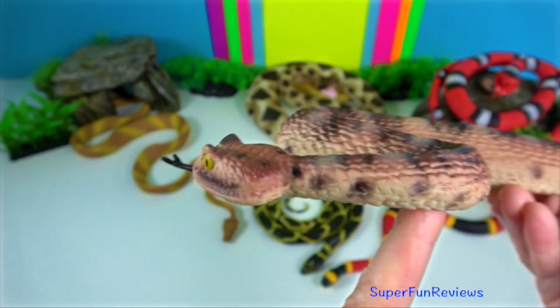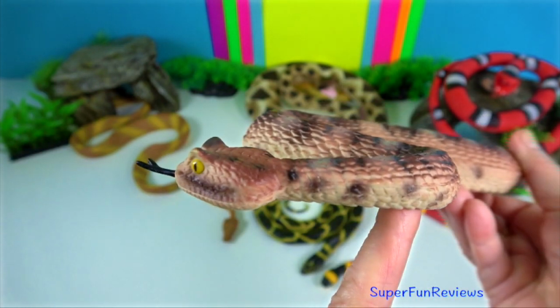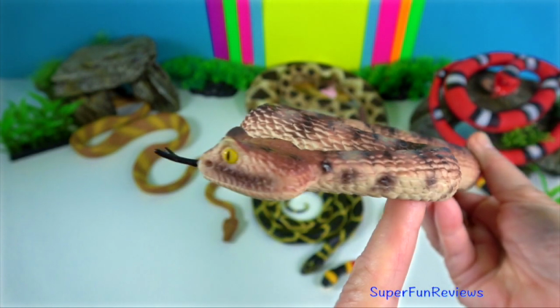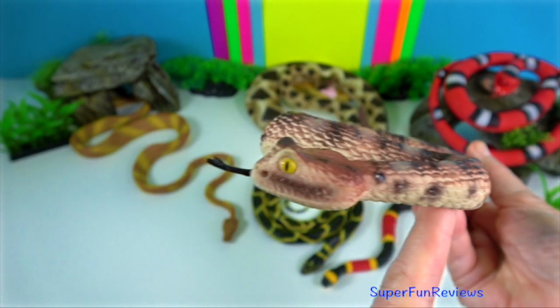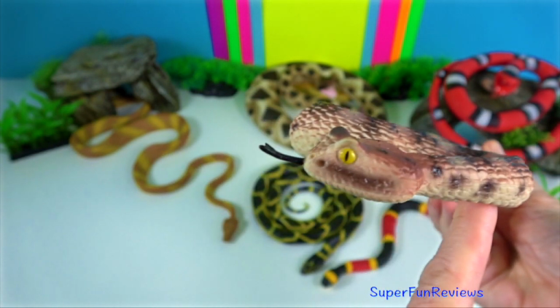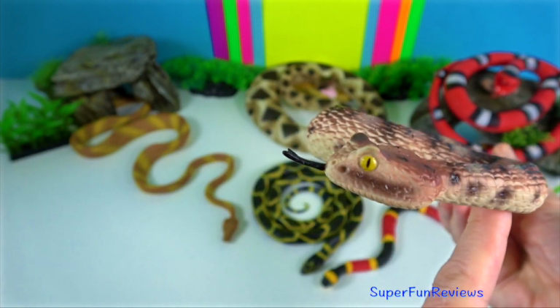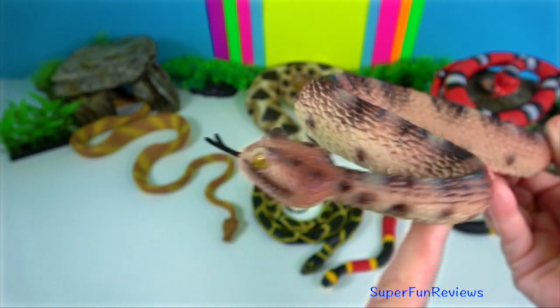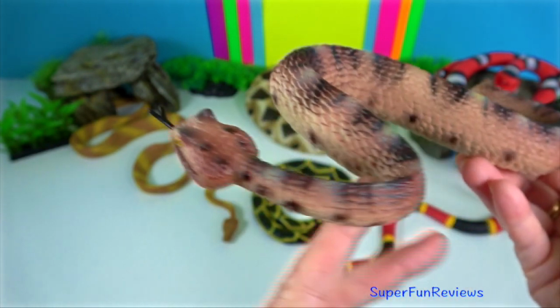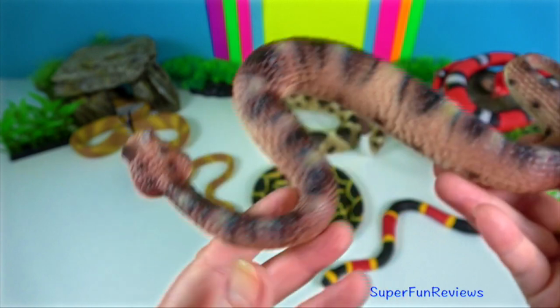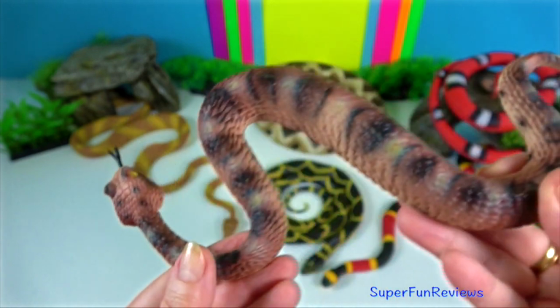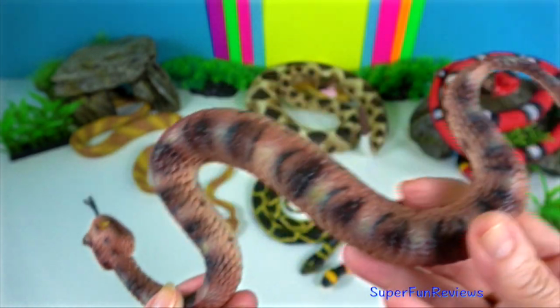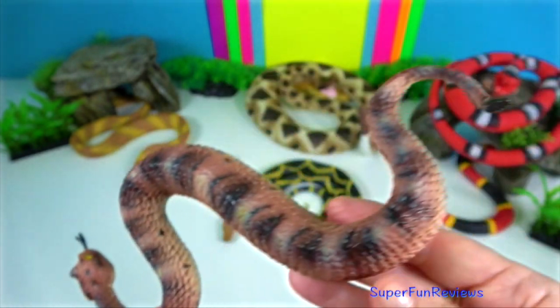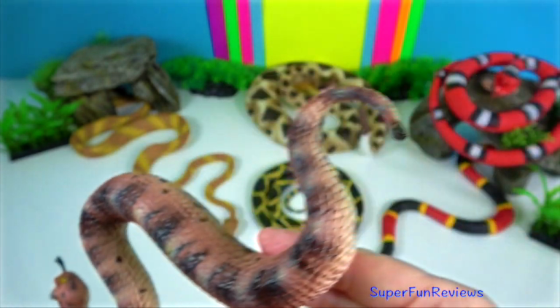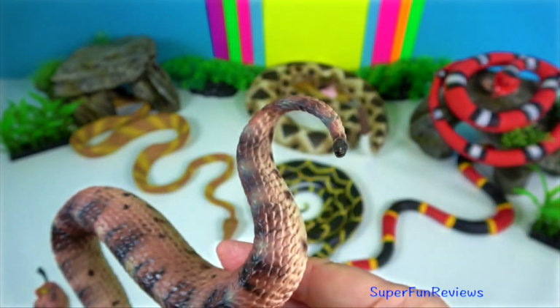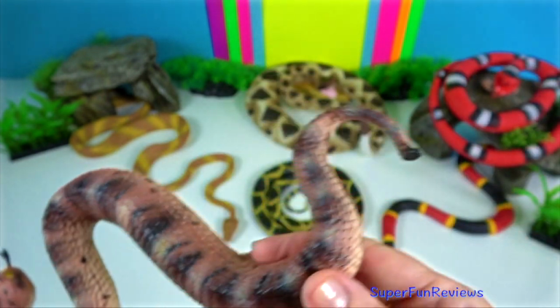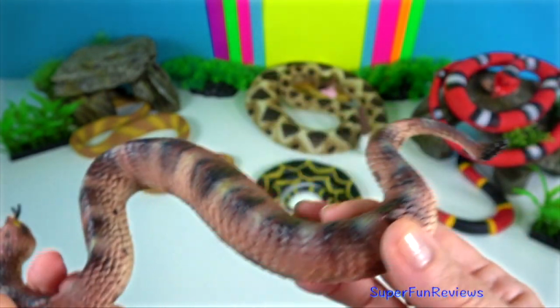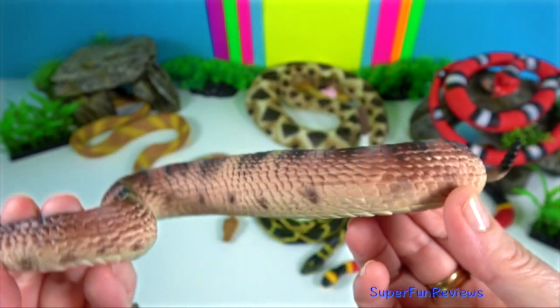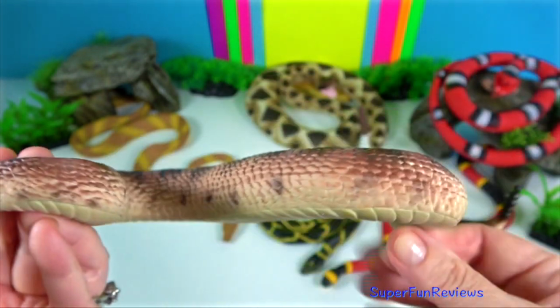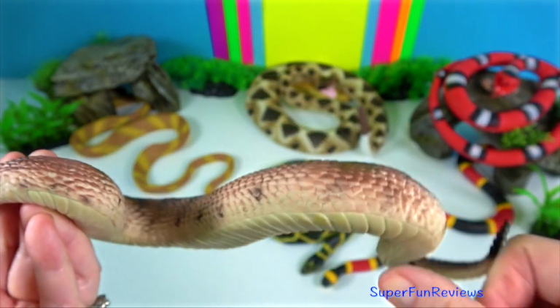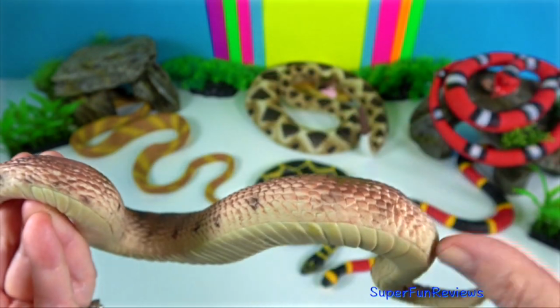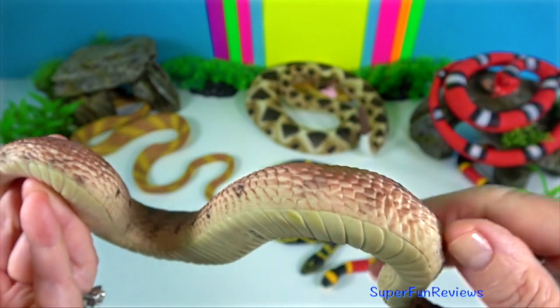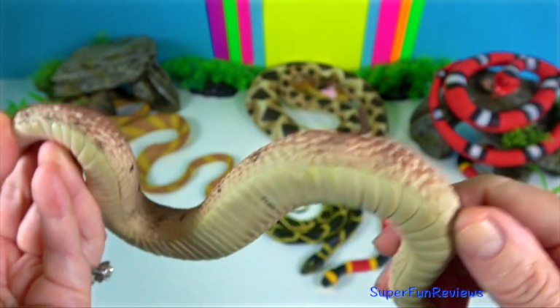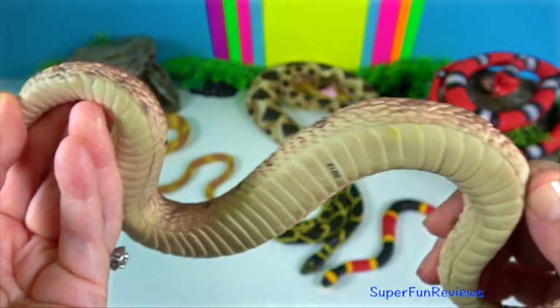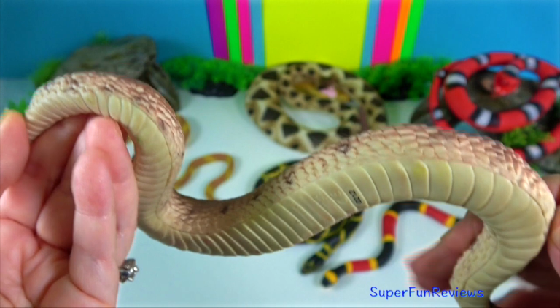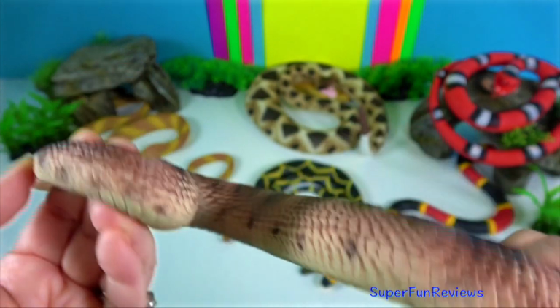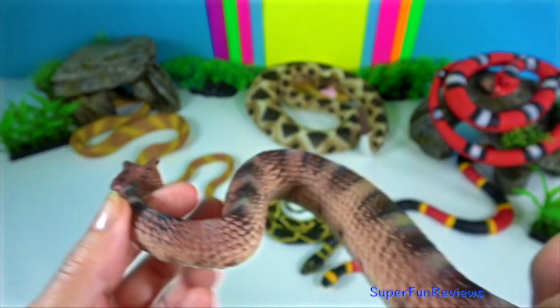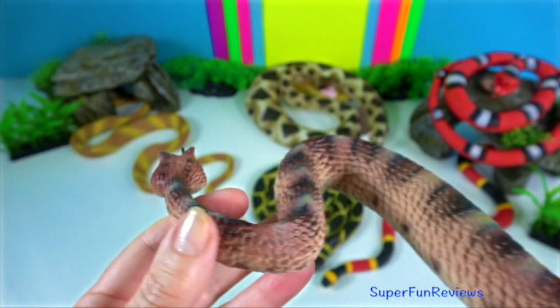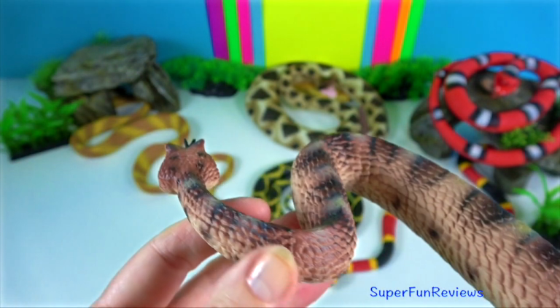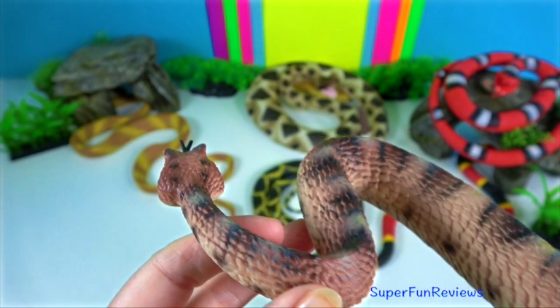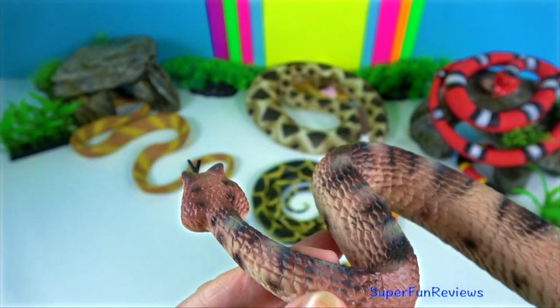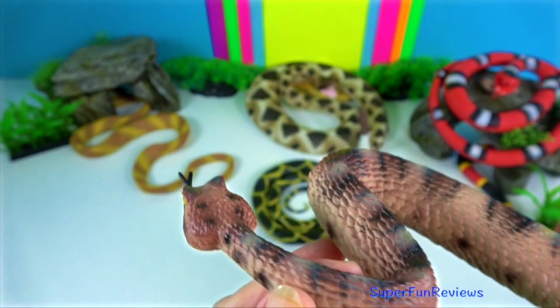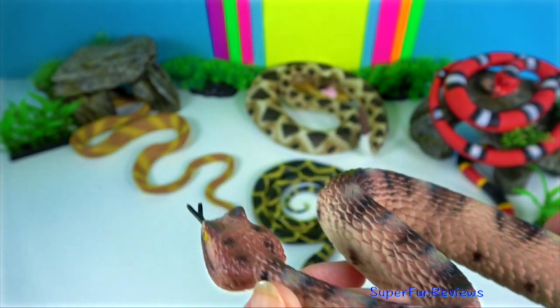Sidewinder rattlesnake — it's a species of venomous pit viper. It uses a side-winding motion to move across the sand.